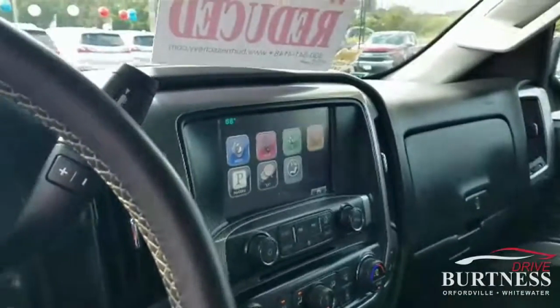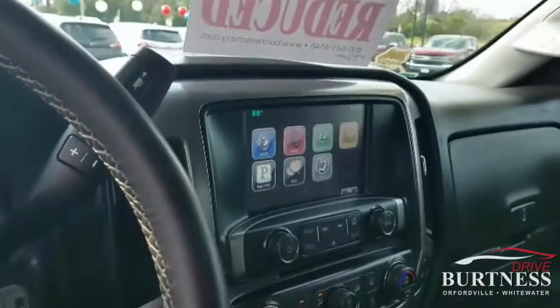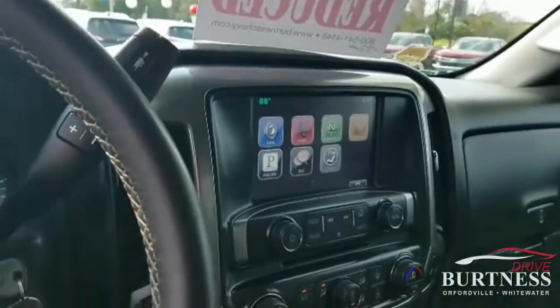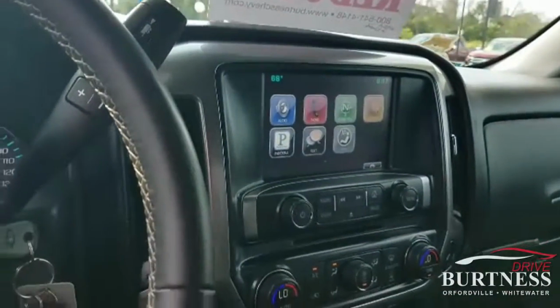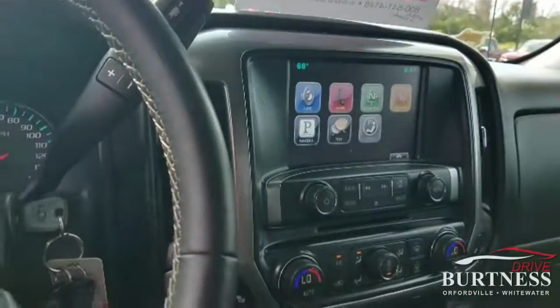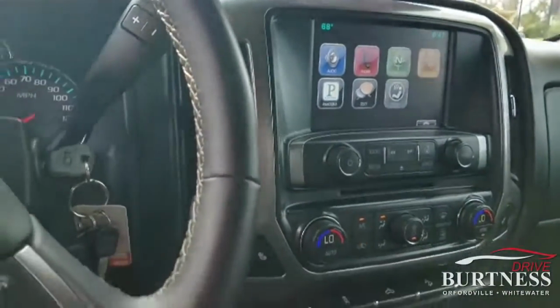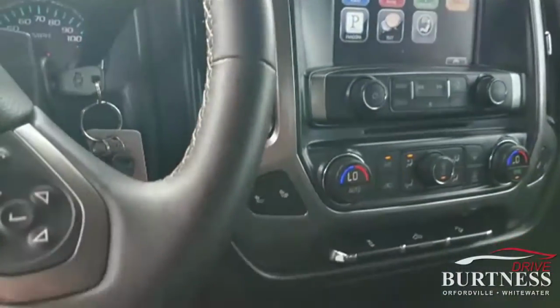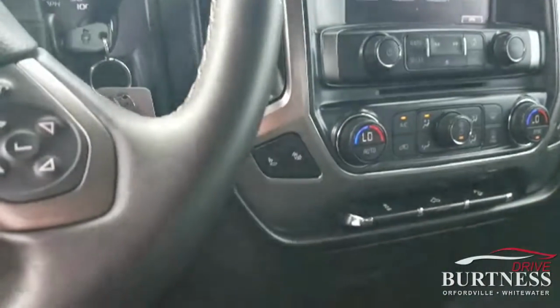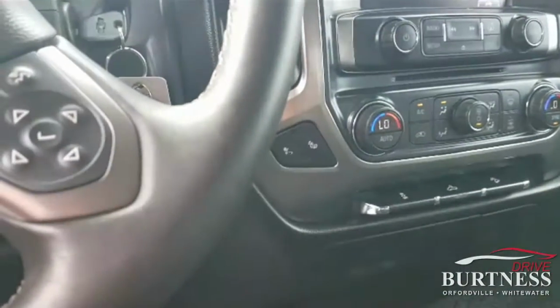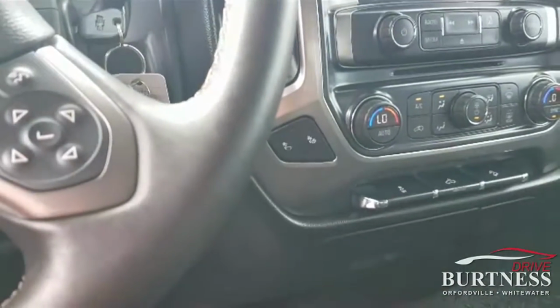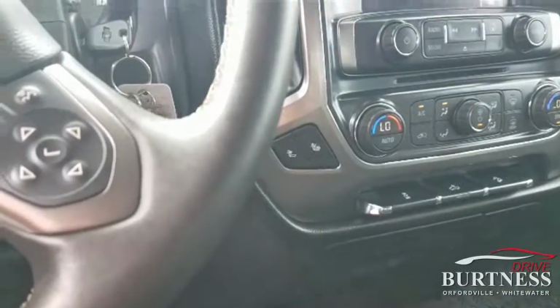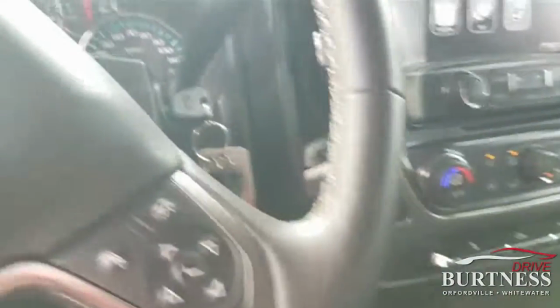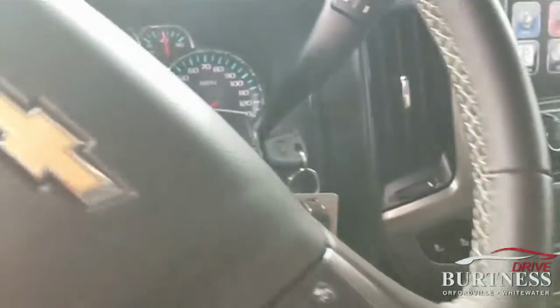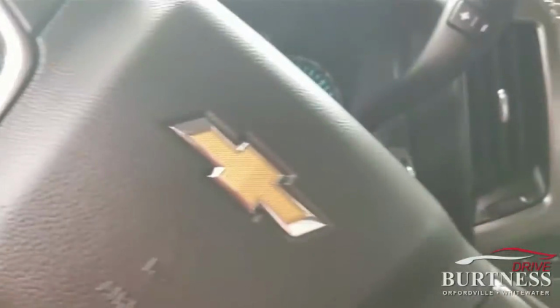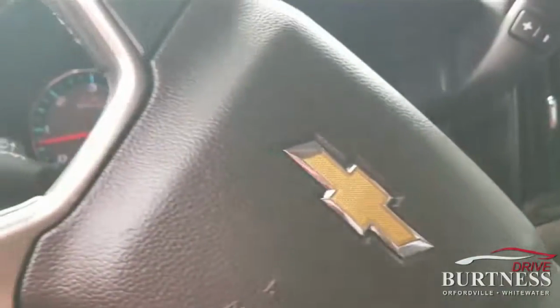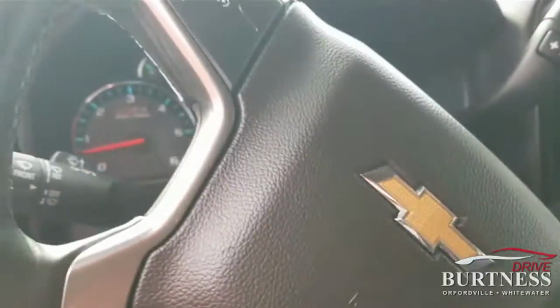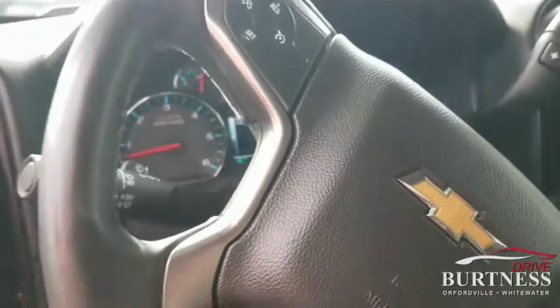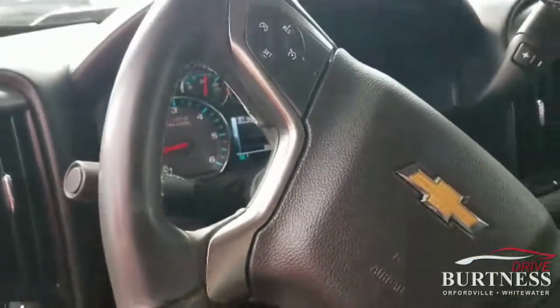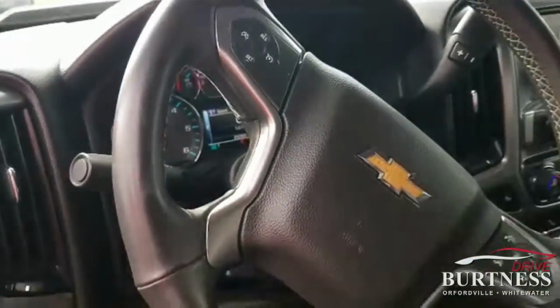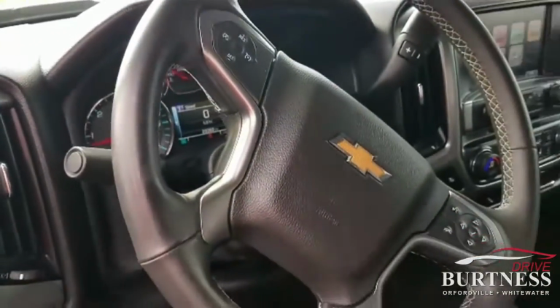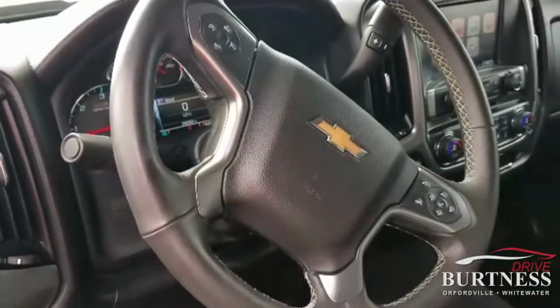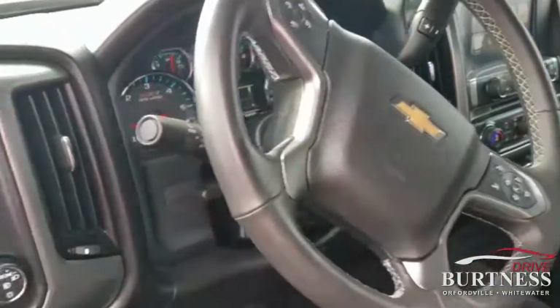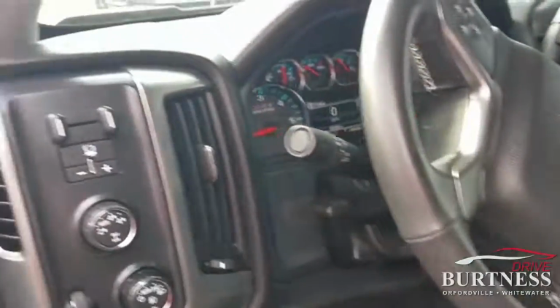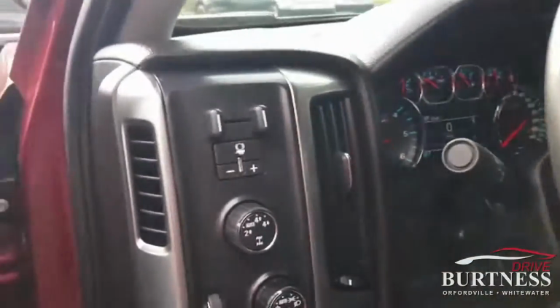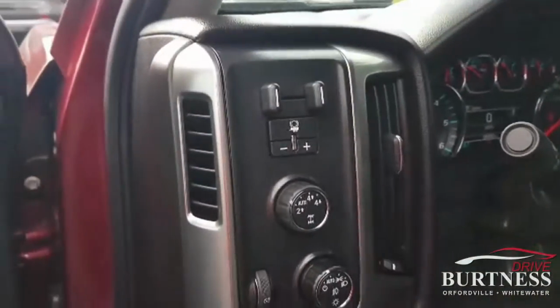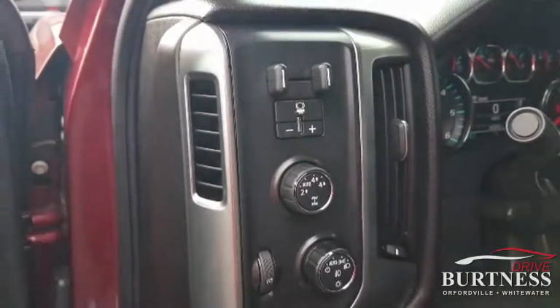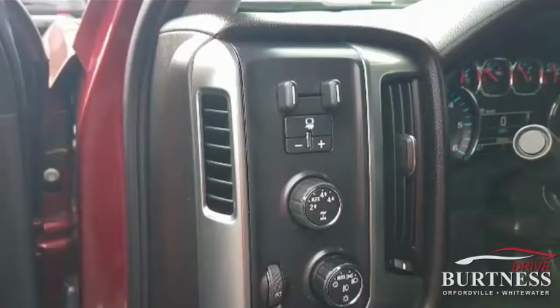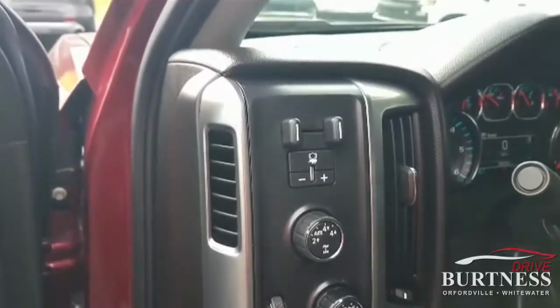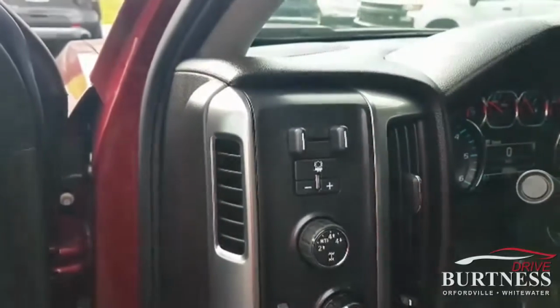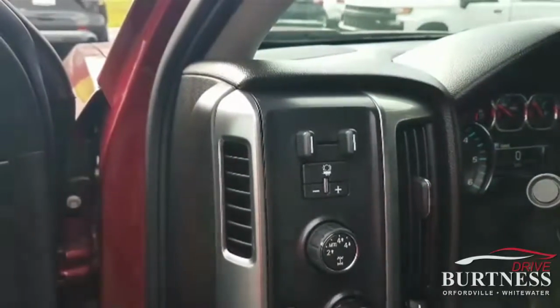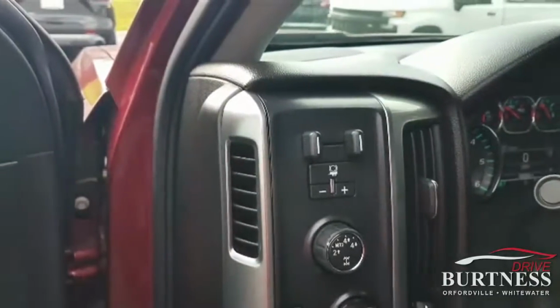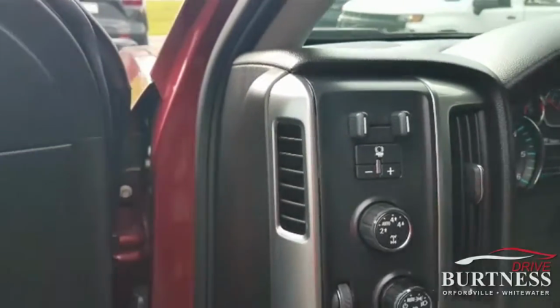Touch screen, OnStar navigation, does have heated seats, only 29,000 miles on it, all your Bluetooth, four-wheel drive, and available with your trailer brakes.